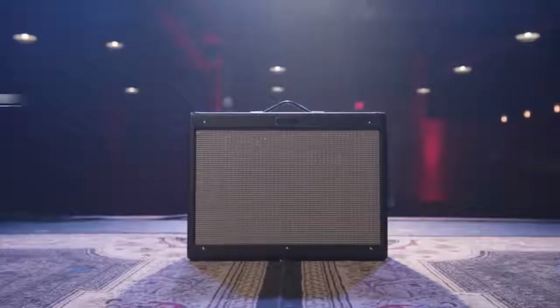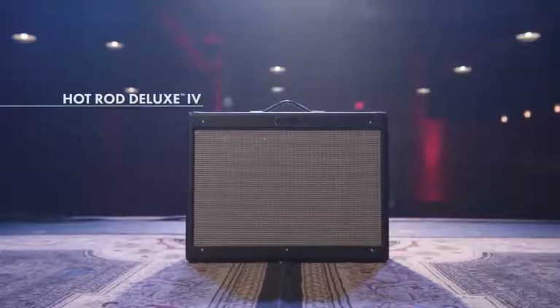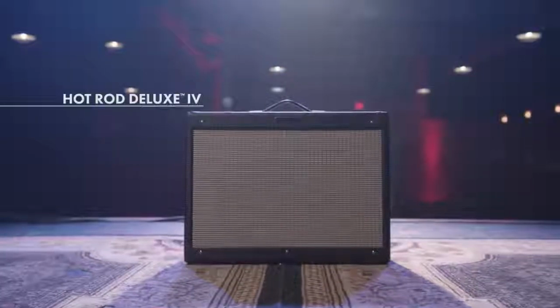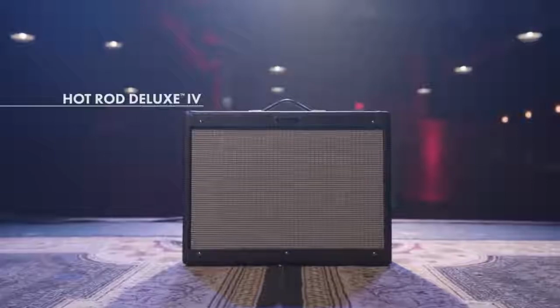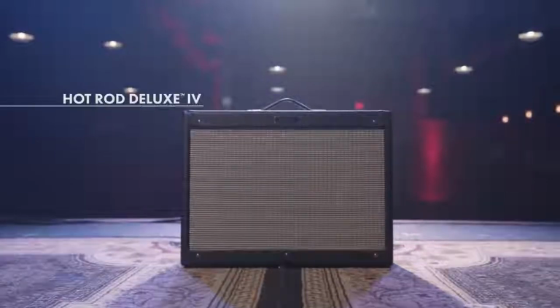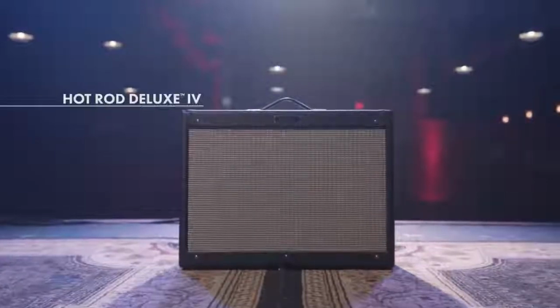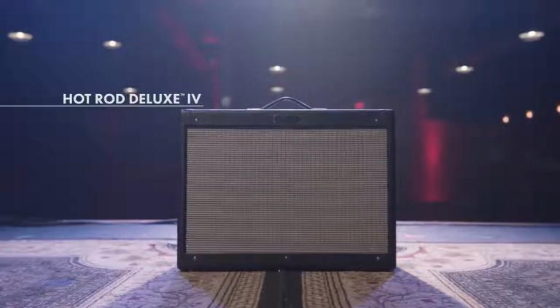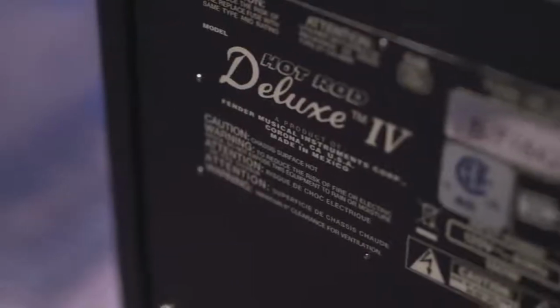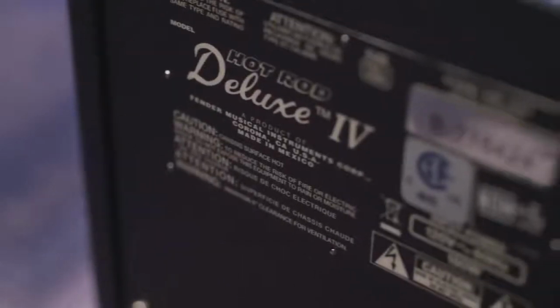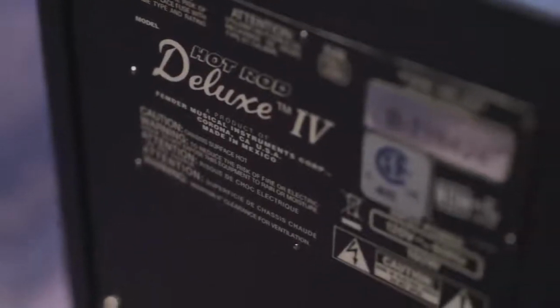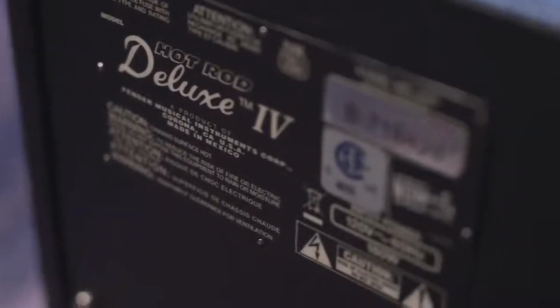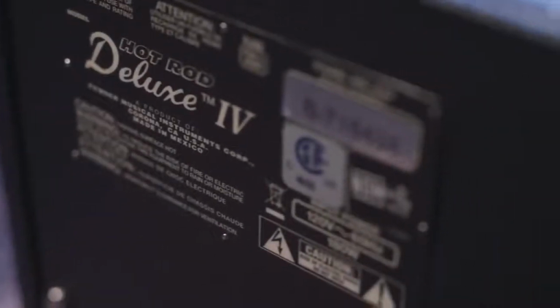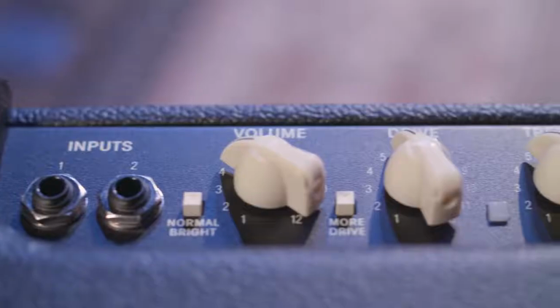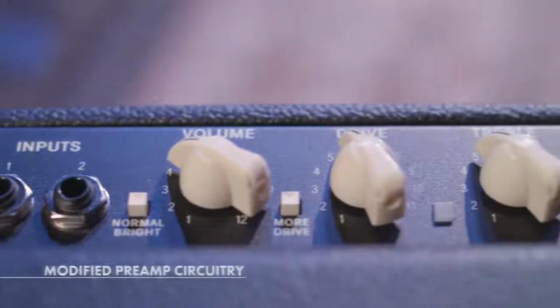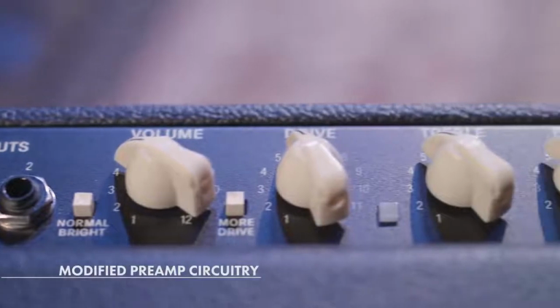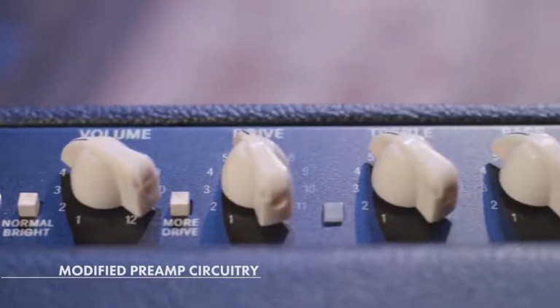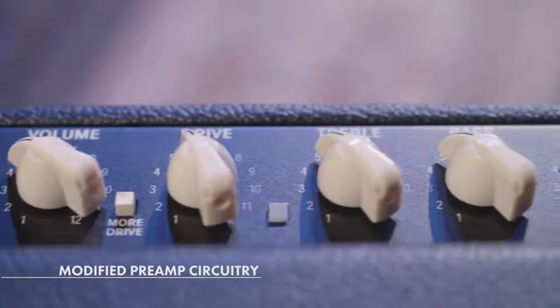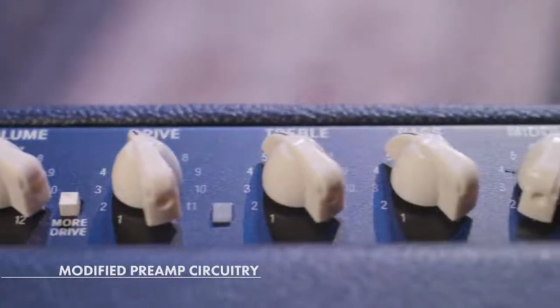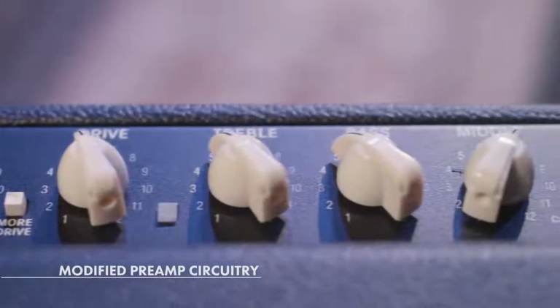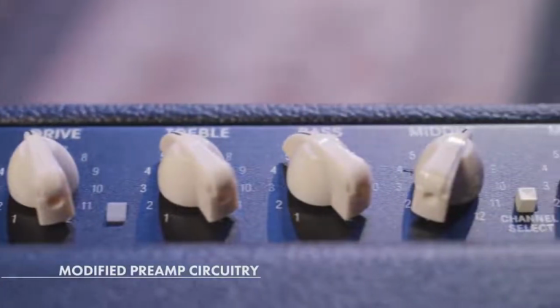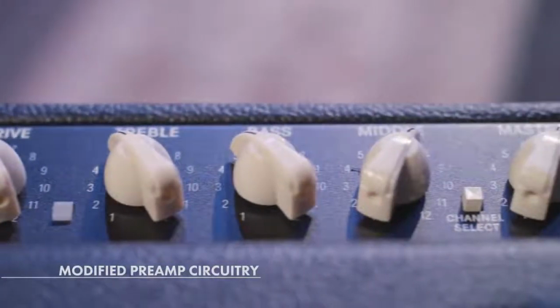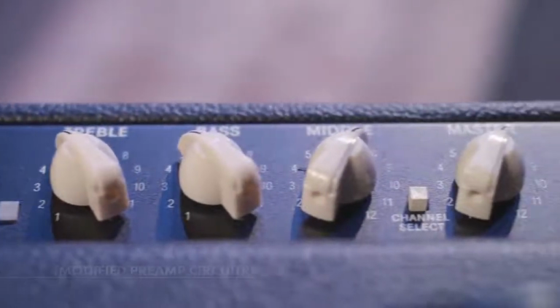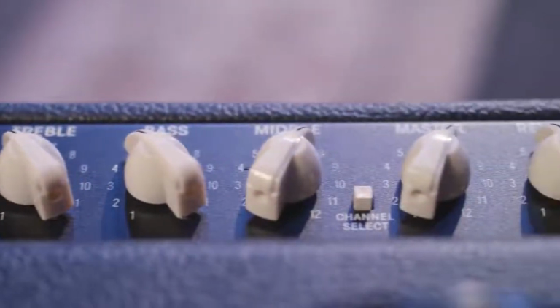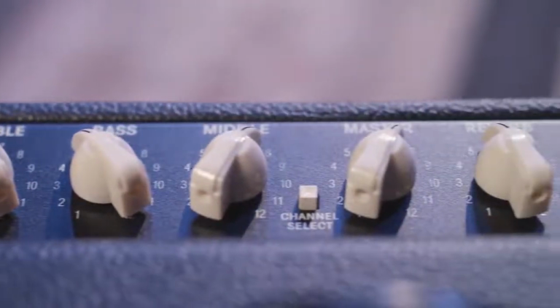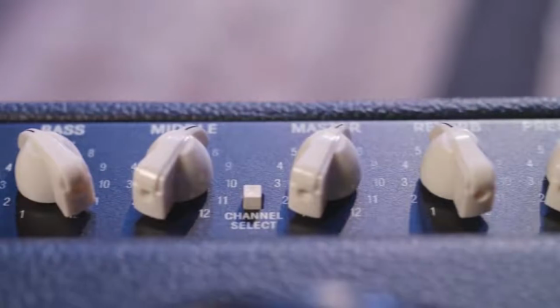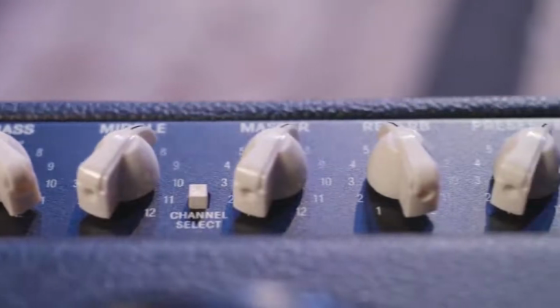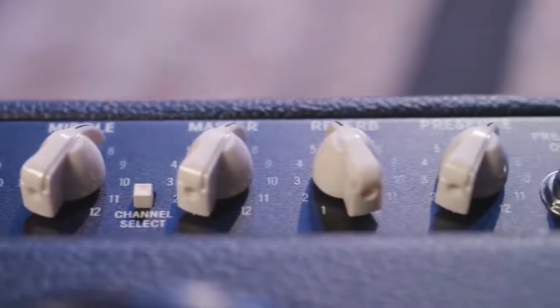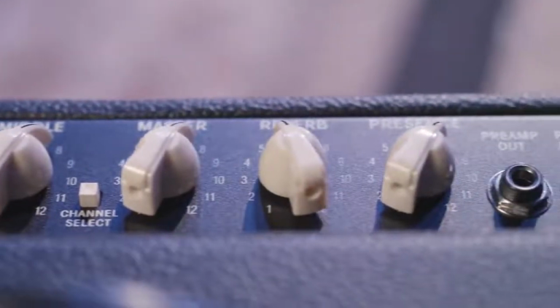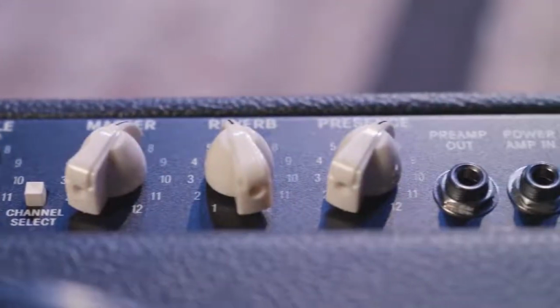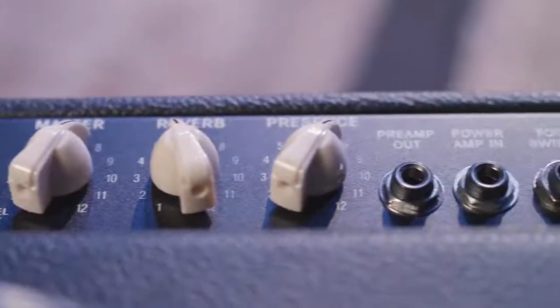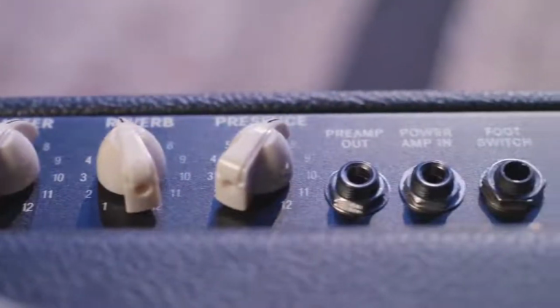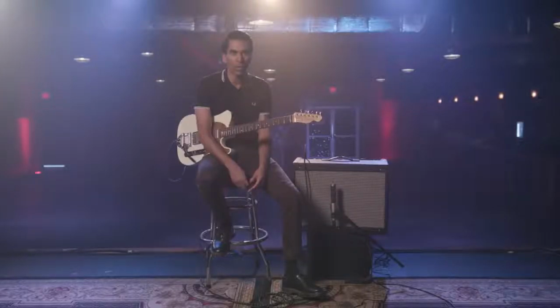The first time I used the Hot Rod Deluxe was probably 20 years ago. The thing I like about this versus some of the previous versions is the modified preamp circuitry. I notice that when I push the overdrive, the notes remain articulate. The low end feels great no matter how hard I push the overdrive.